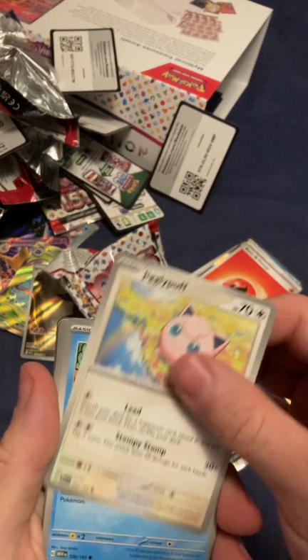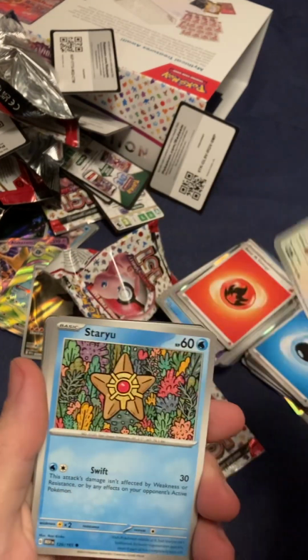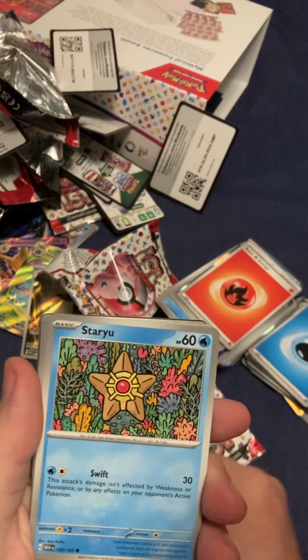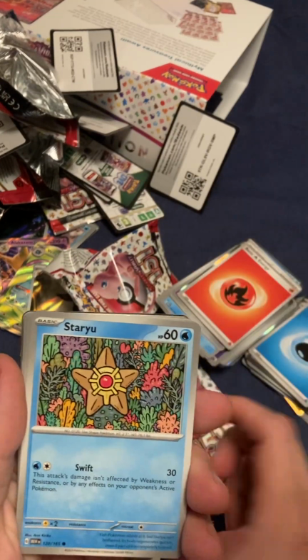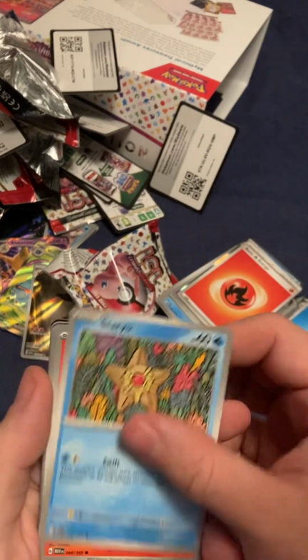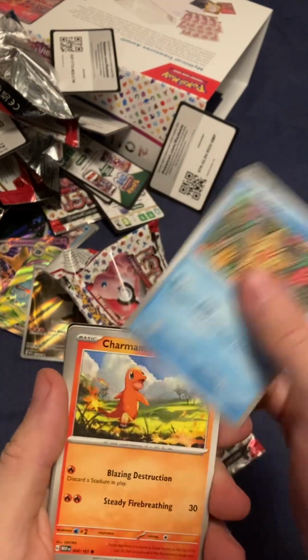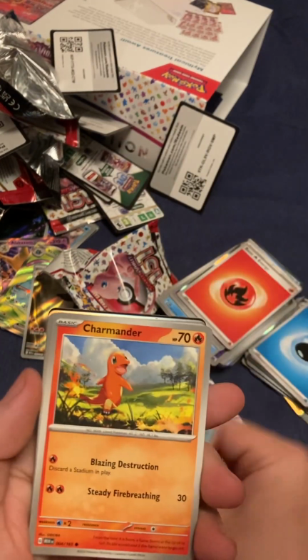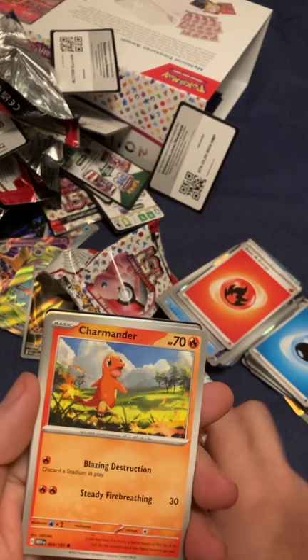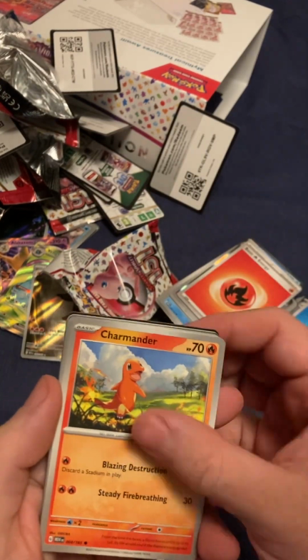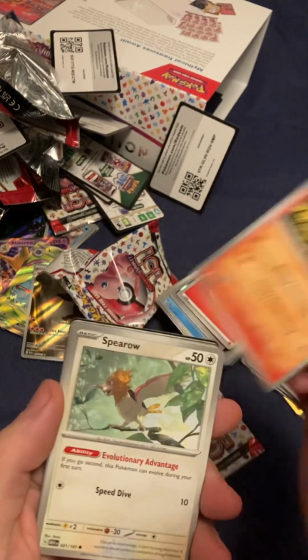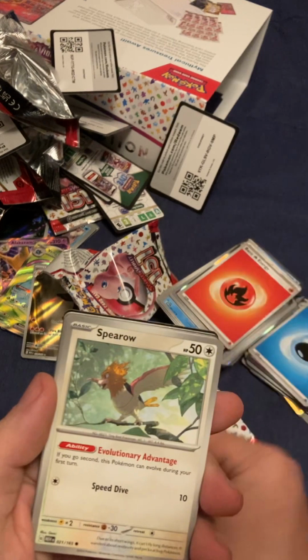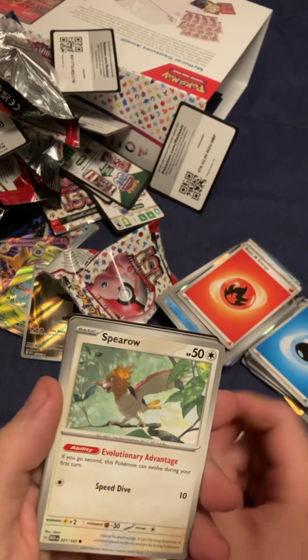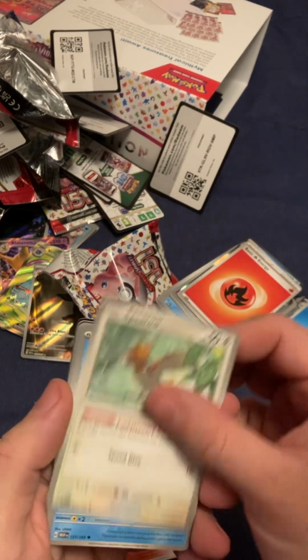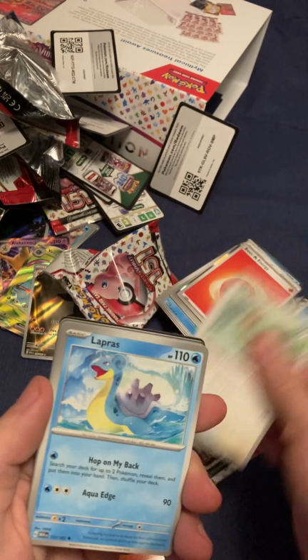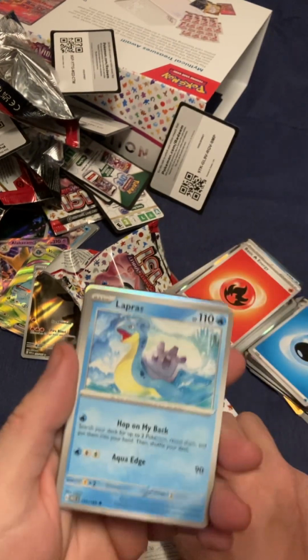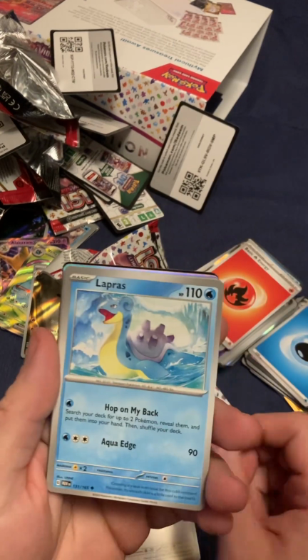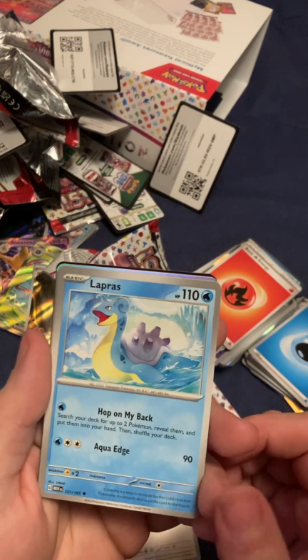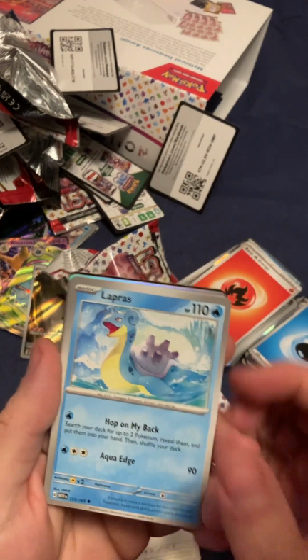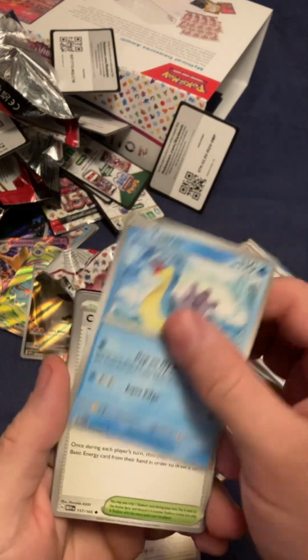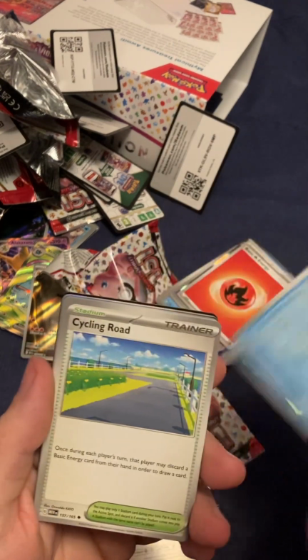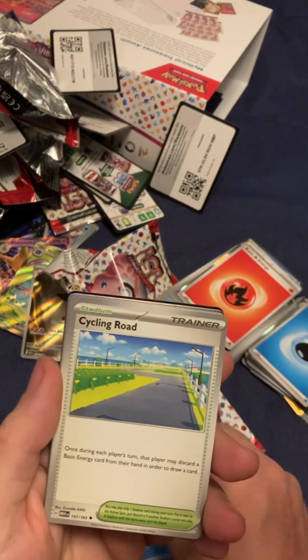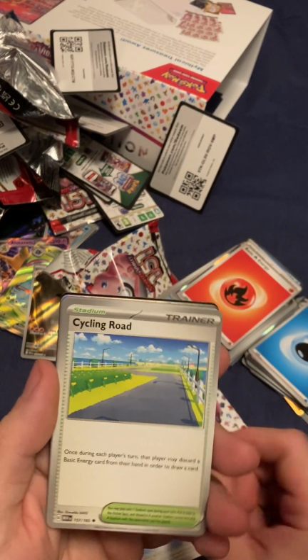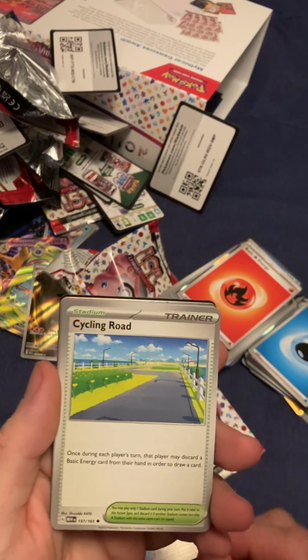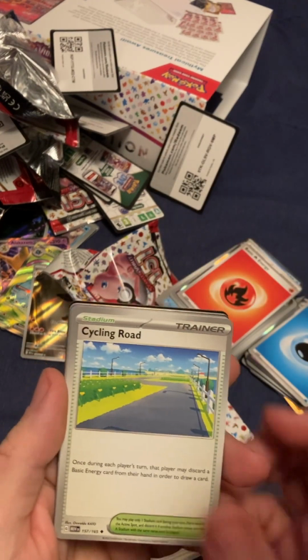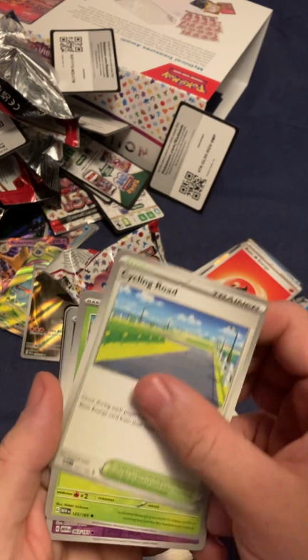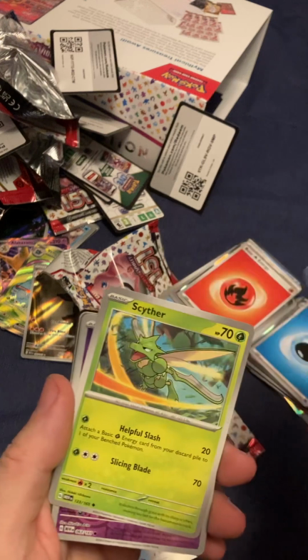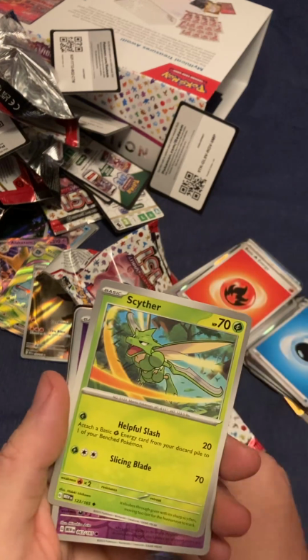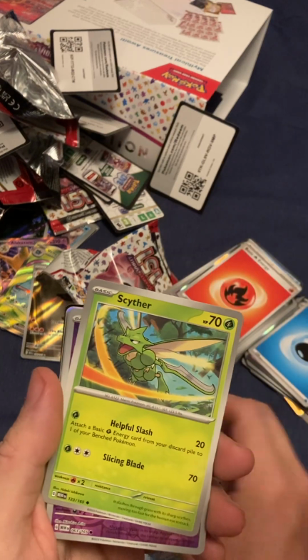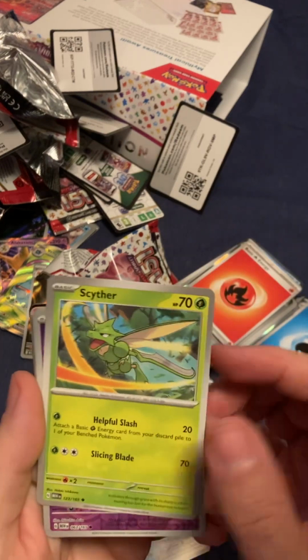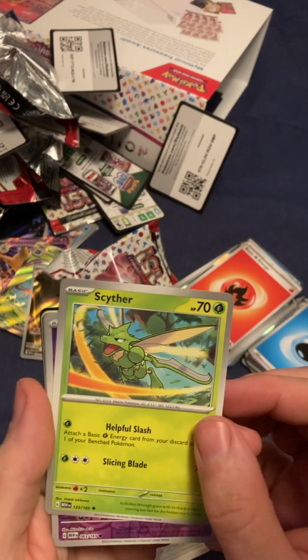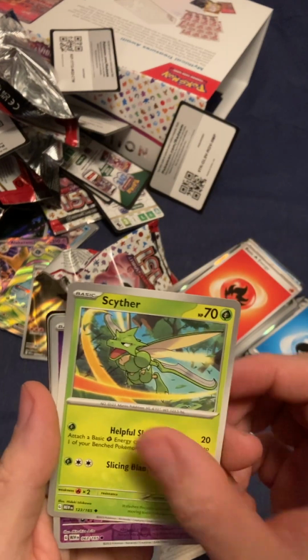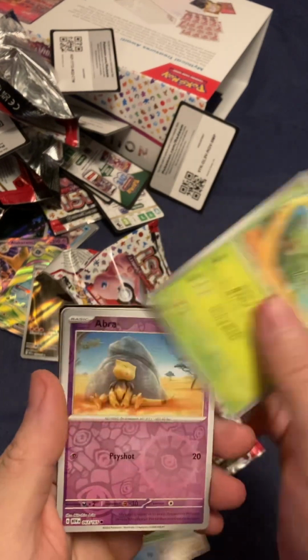Jigglypuff. Staryu. Charmander. Lapras. Nice. Cycling Road. Scyther — I don't have that.